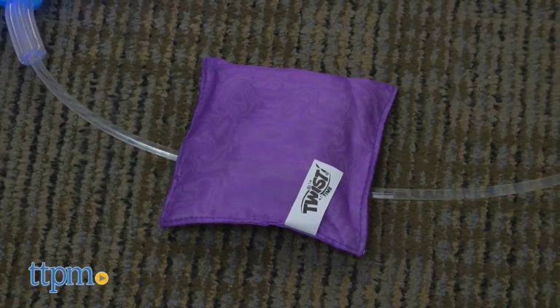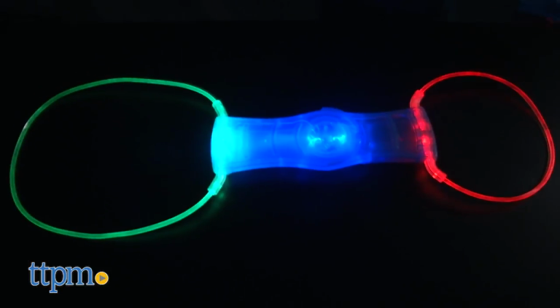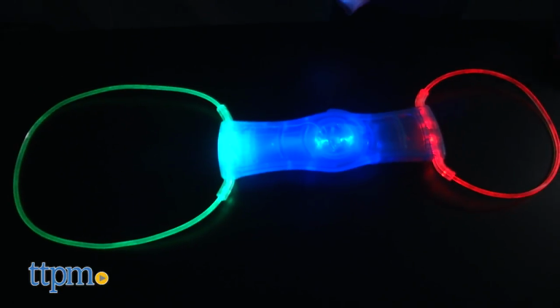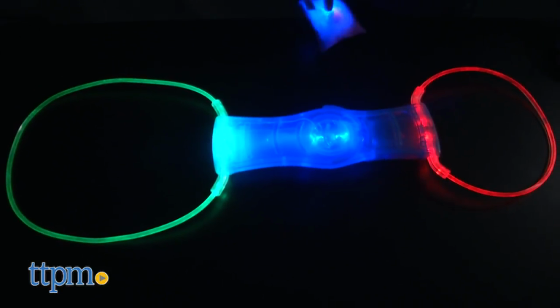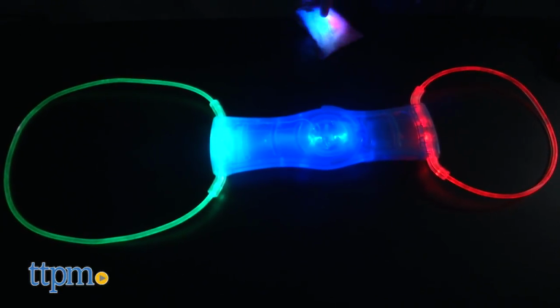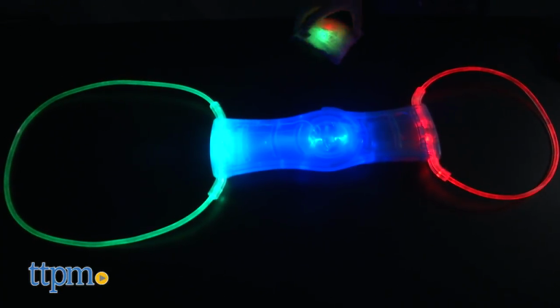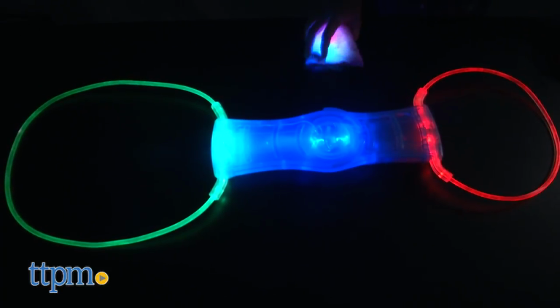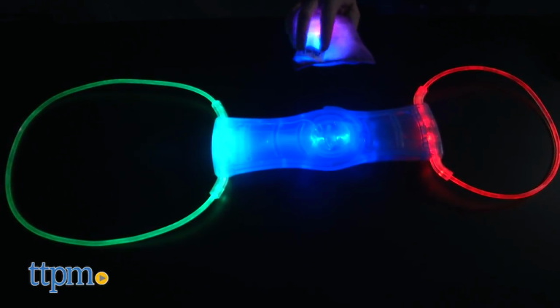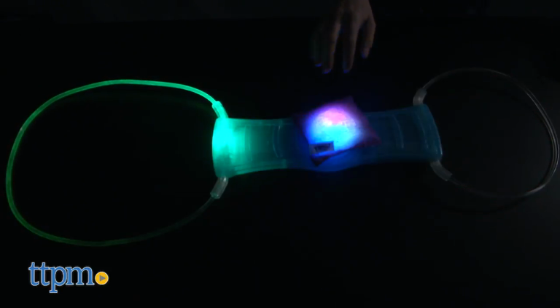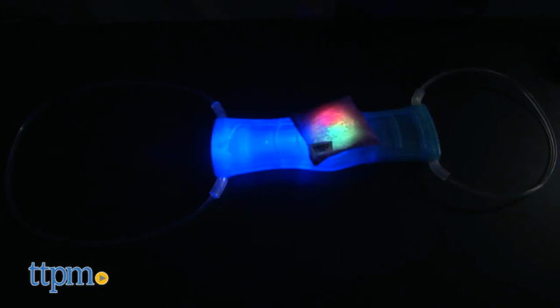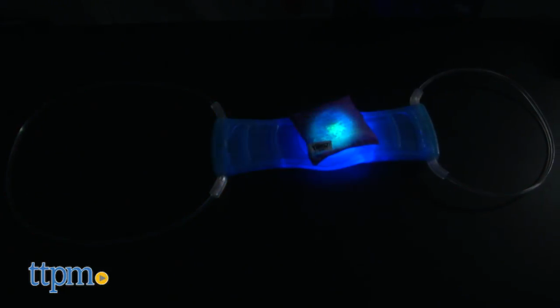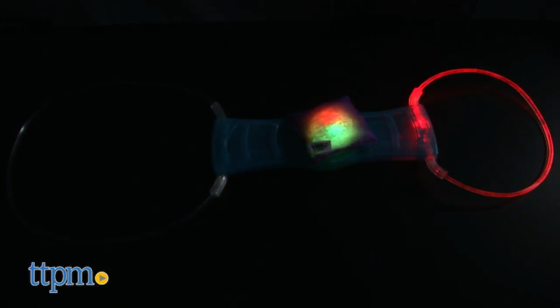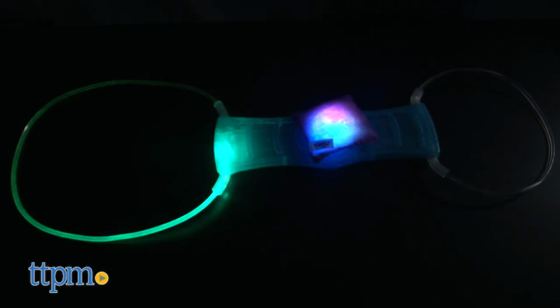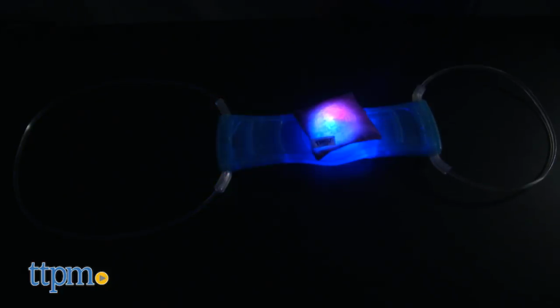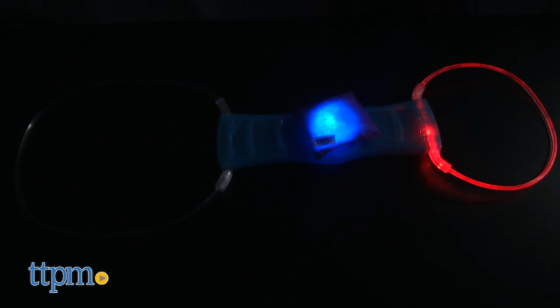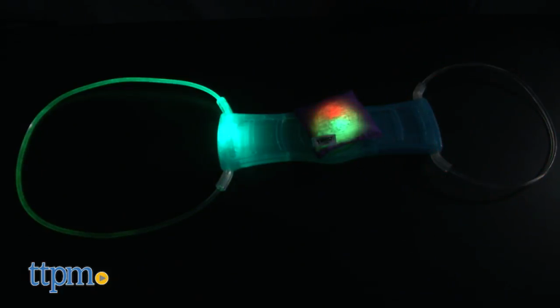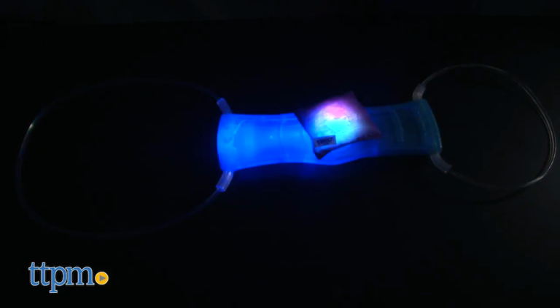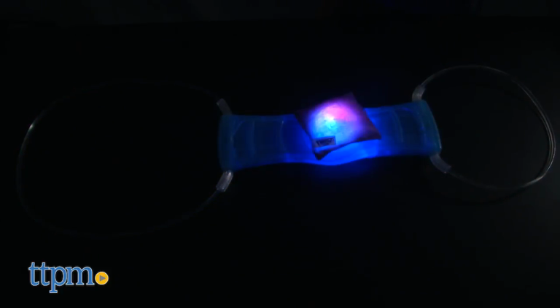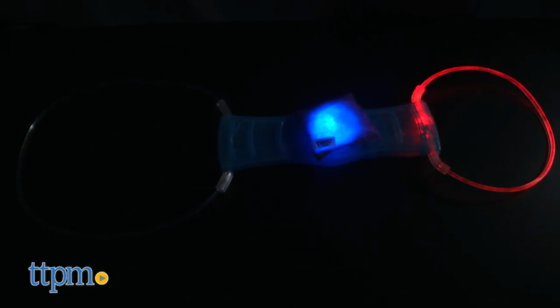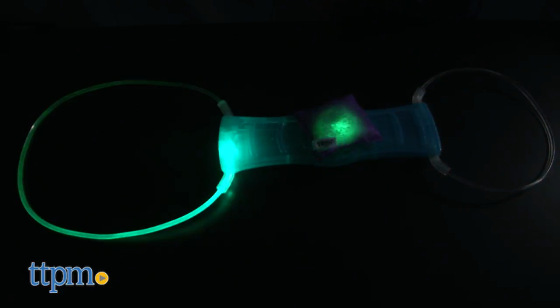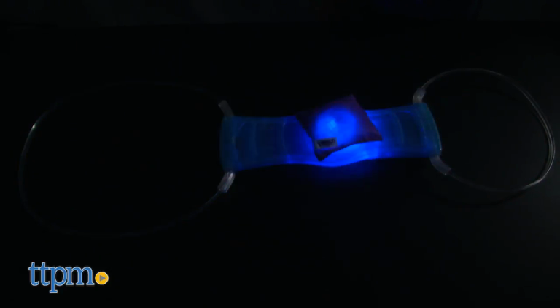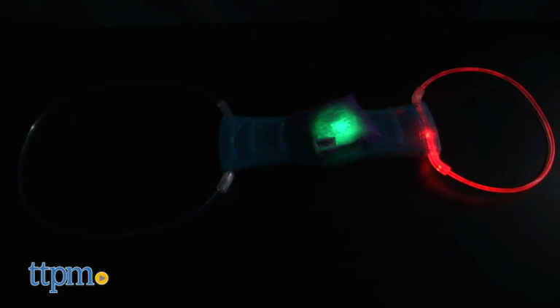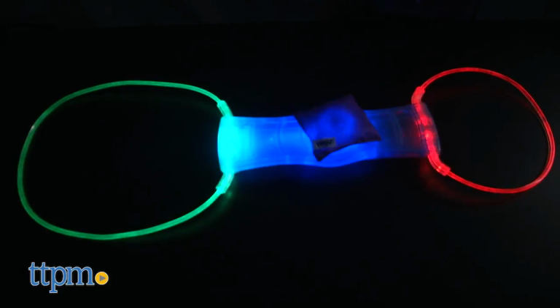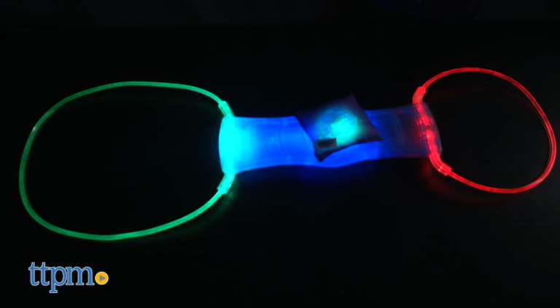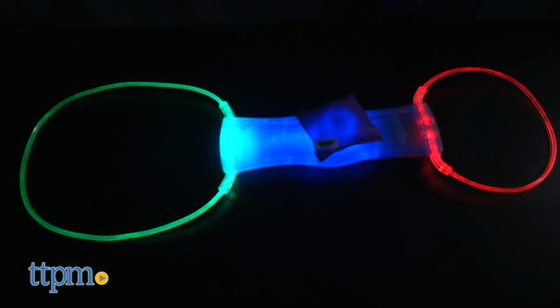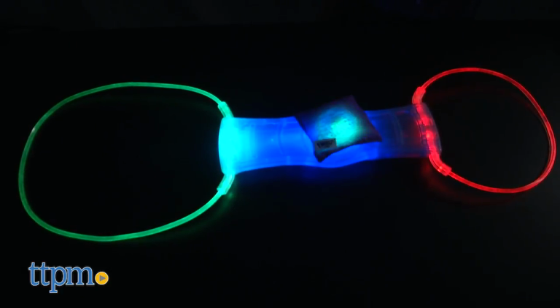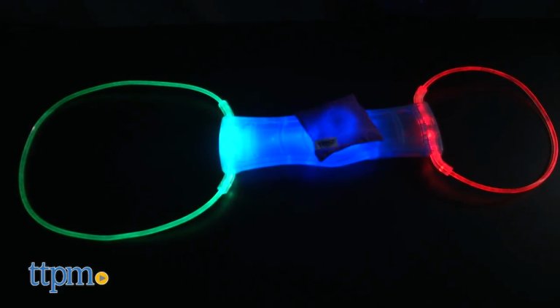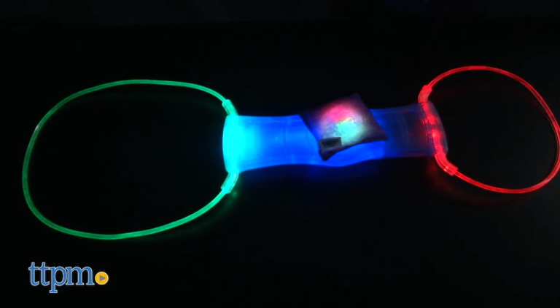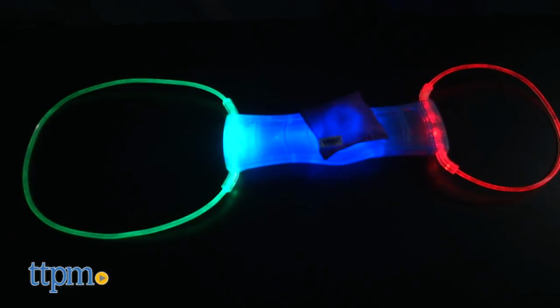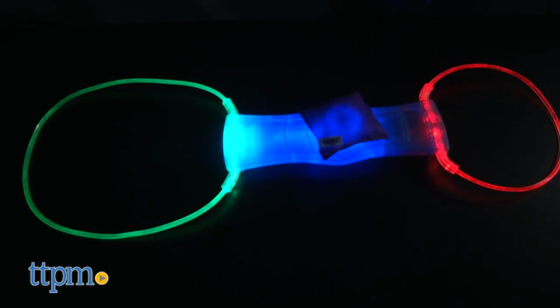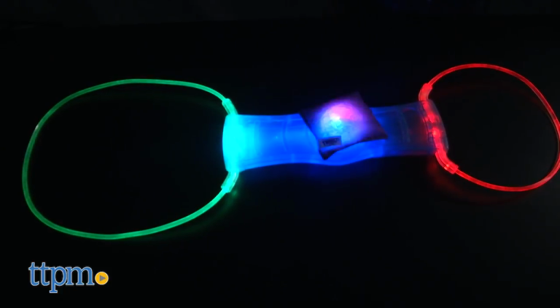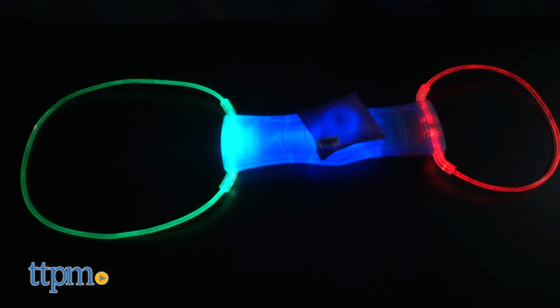The target illuminates in a series of flashing lights which adds to the excitement of the game. Designed for both indoor and outdoor play, this is a fun twist on a classic game that the whole family can play together.